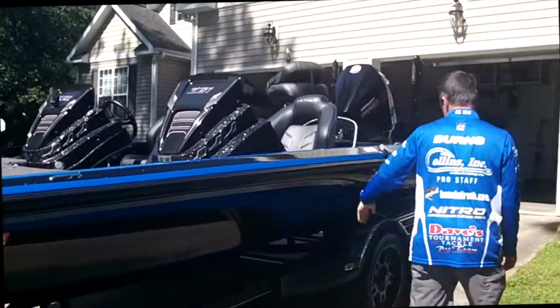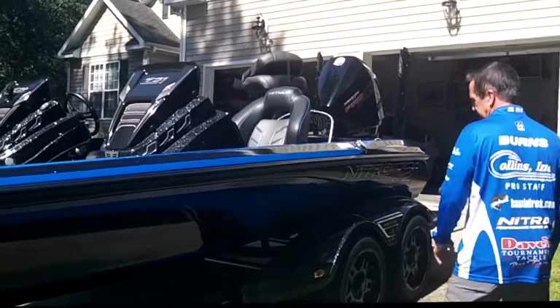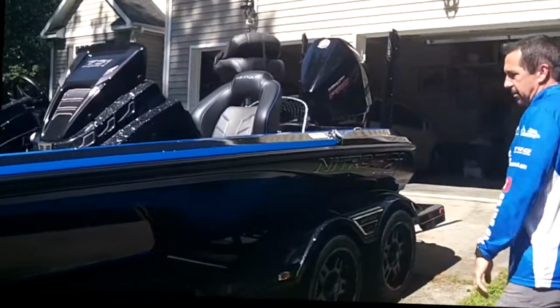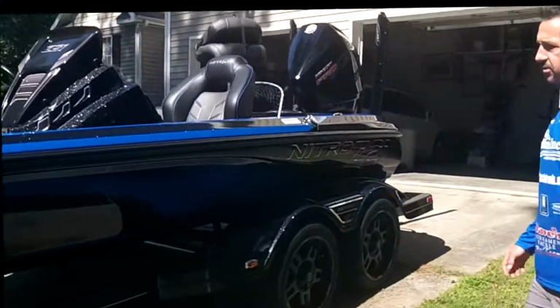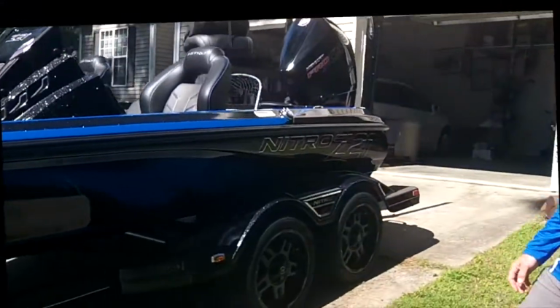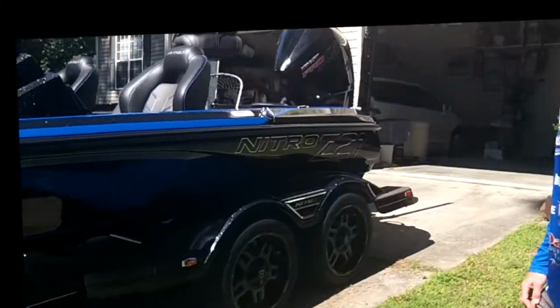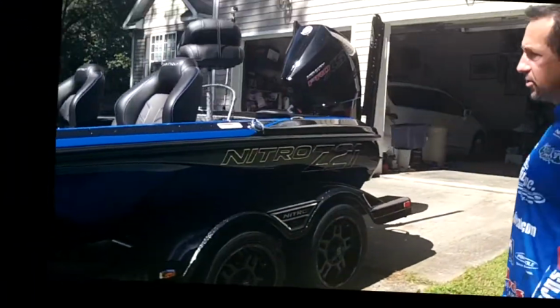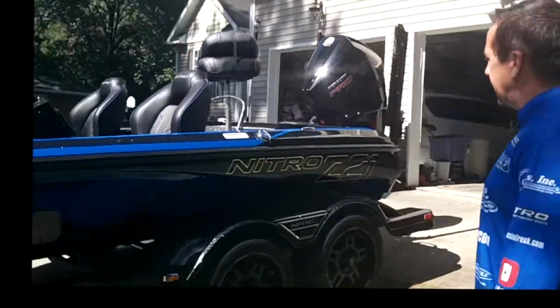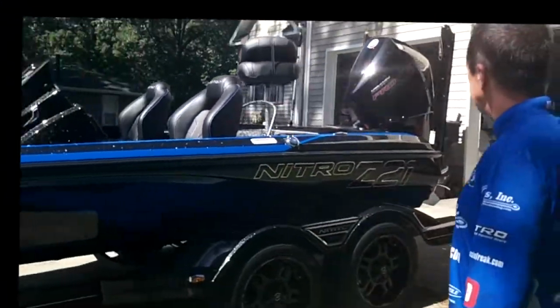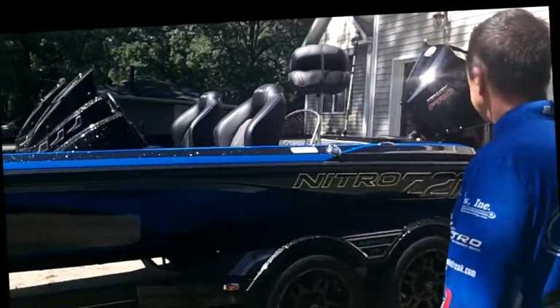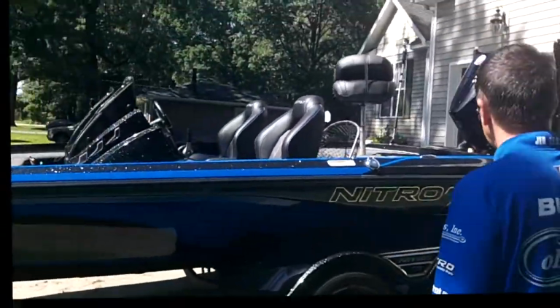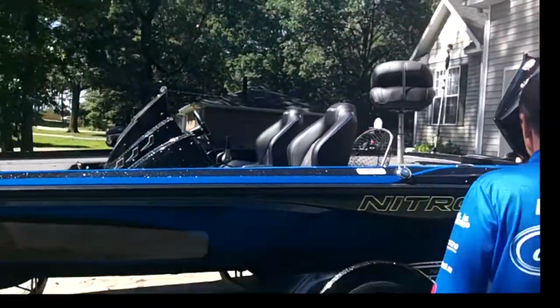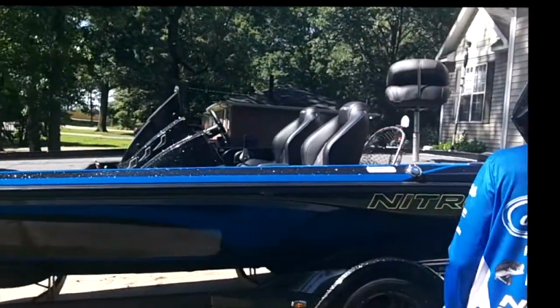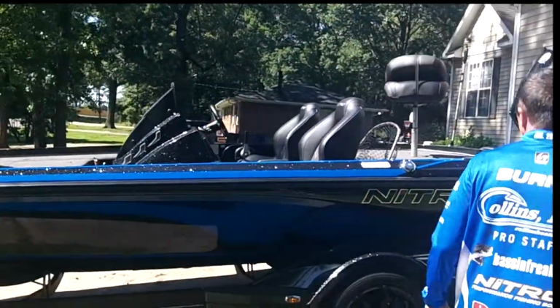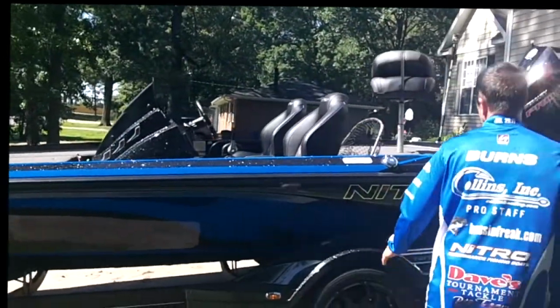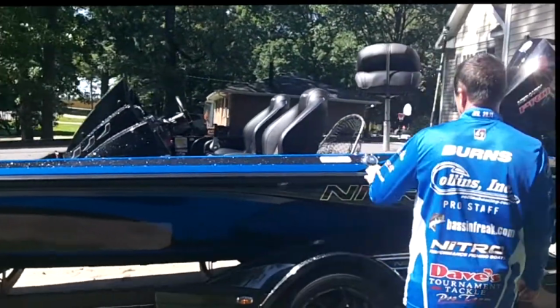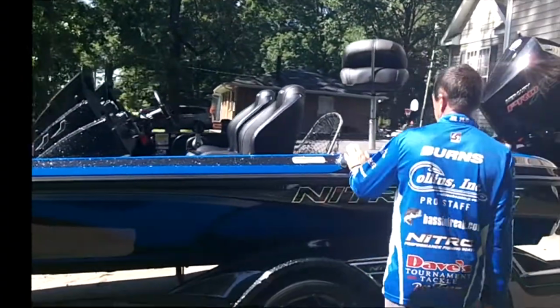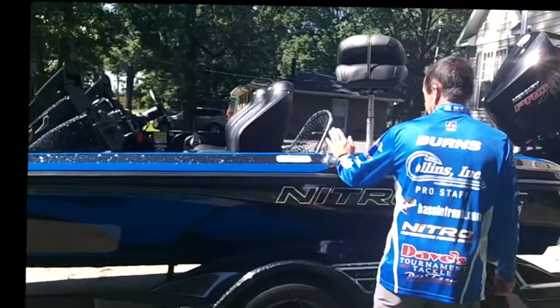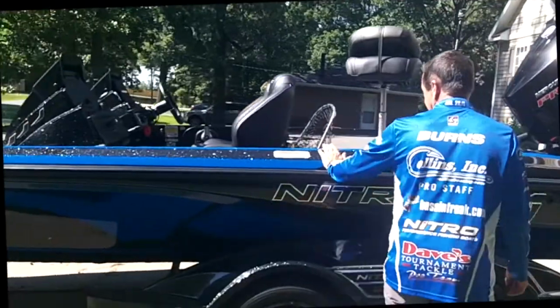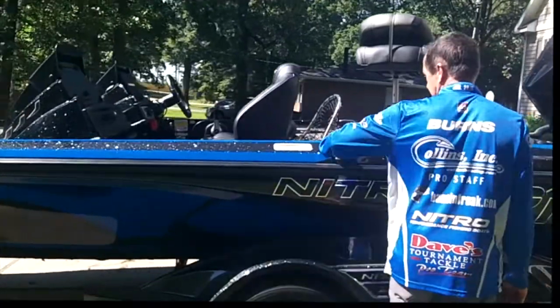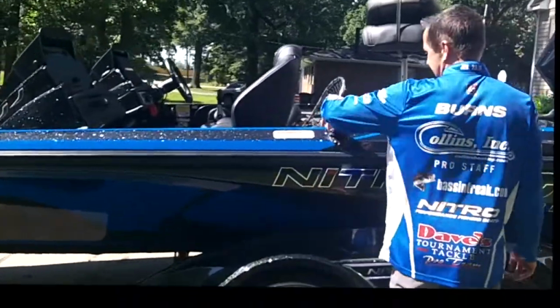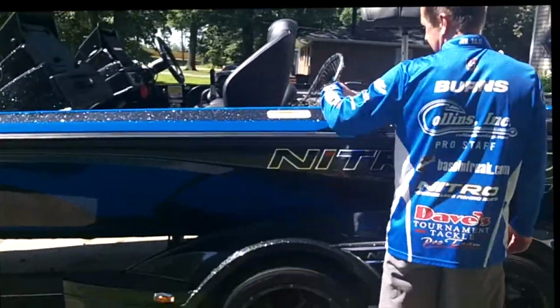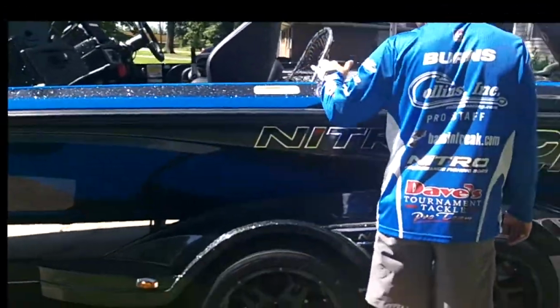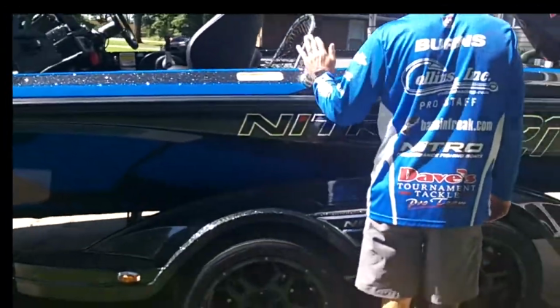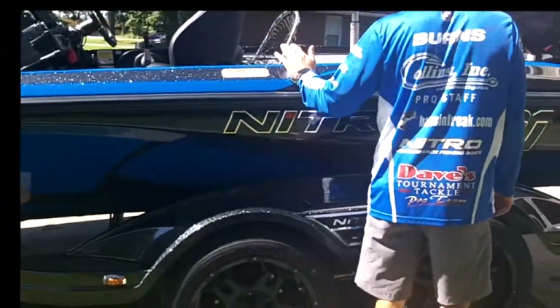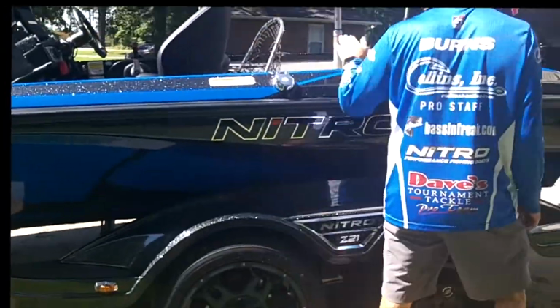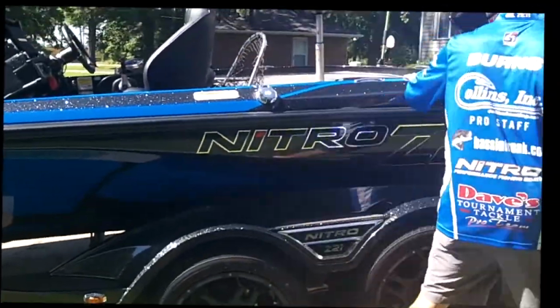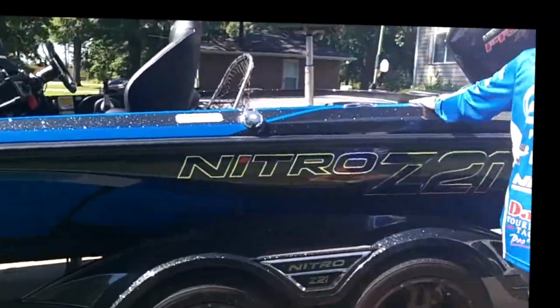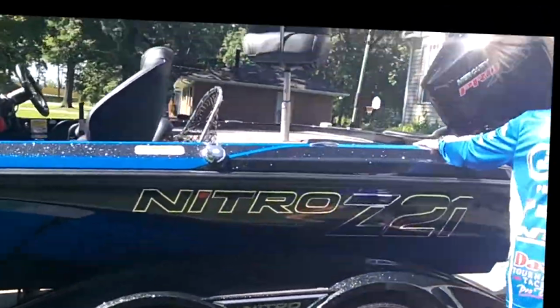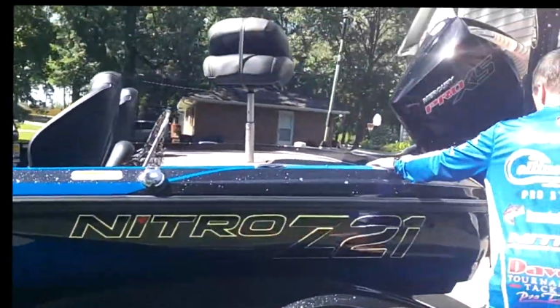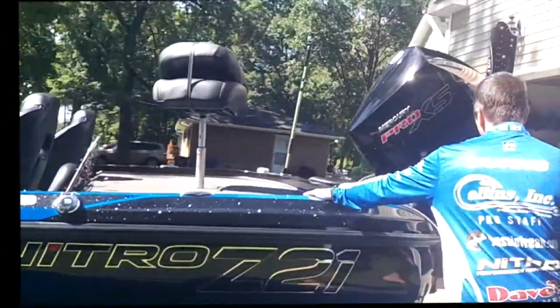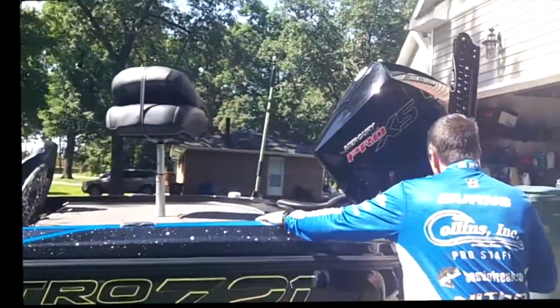Take a look at the passenger side — comes with a really nice gas cap, easy access.